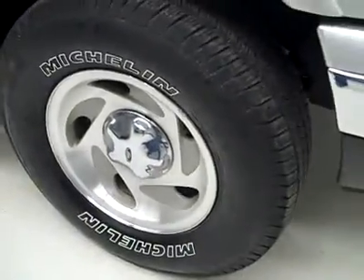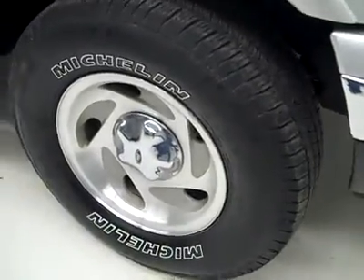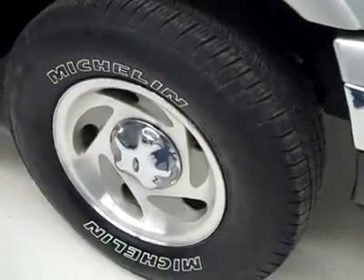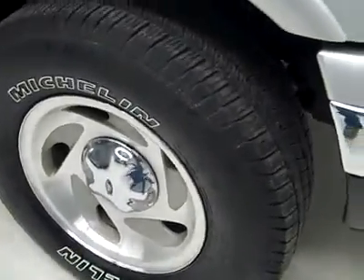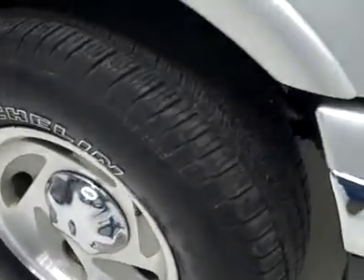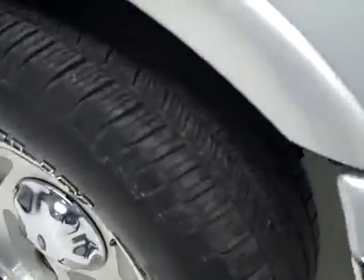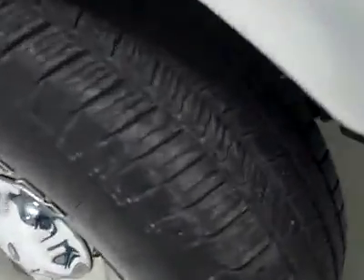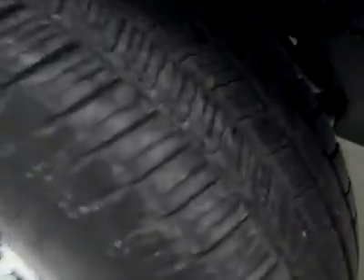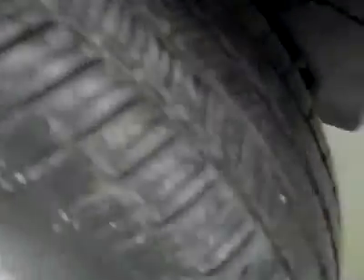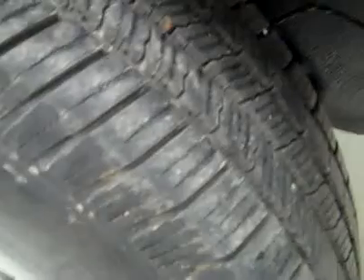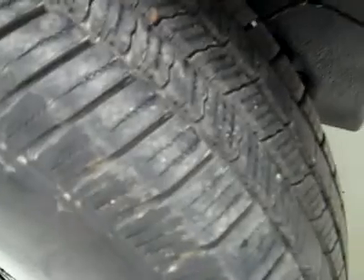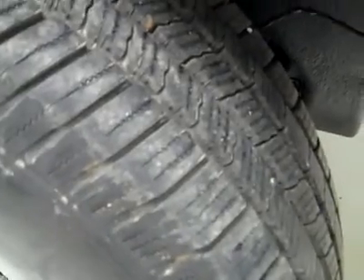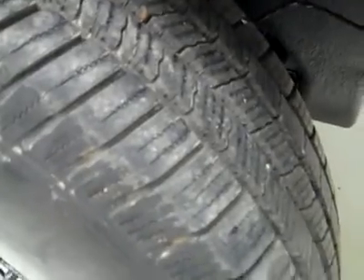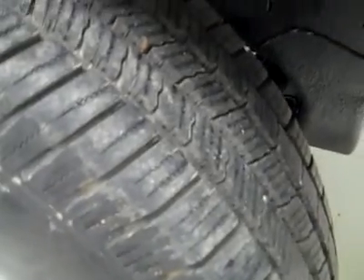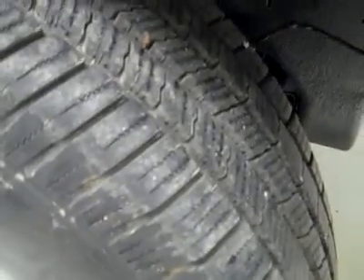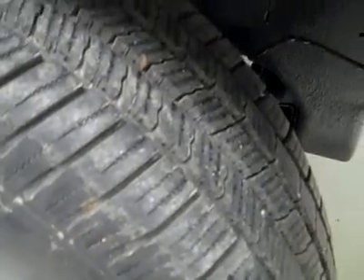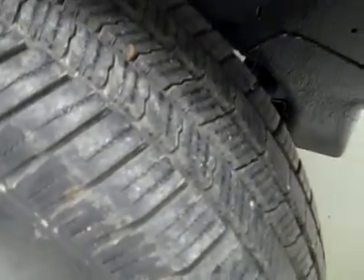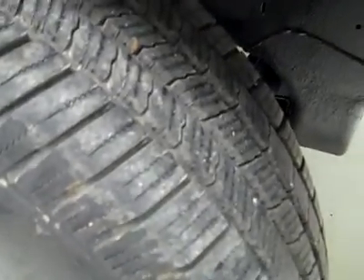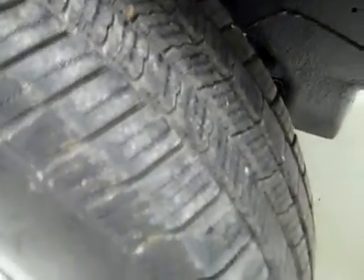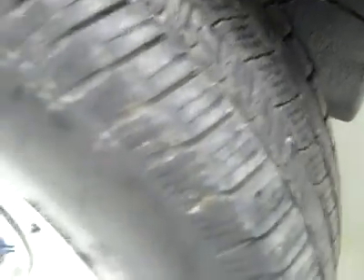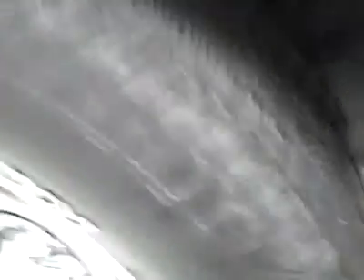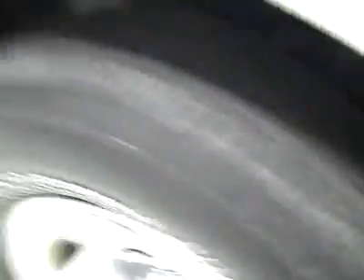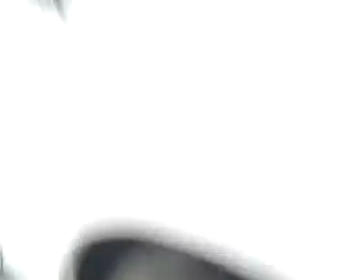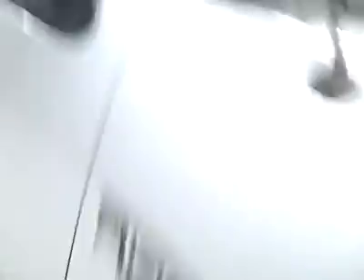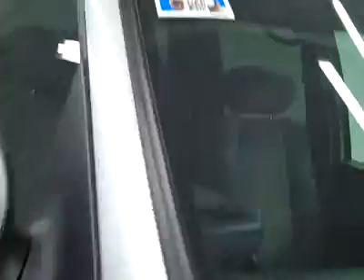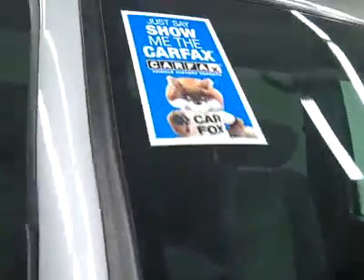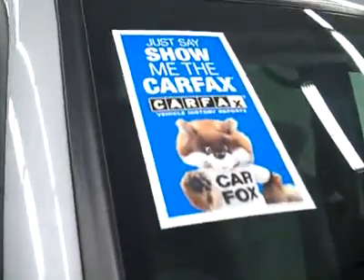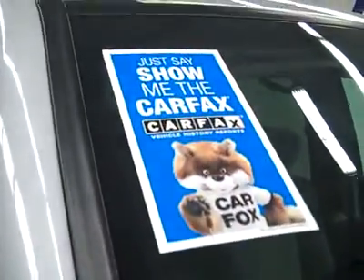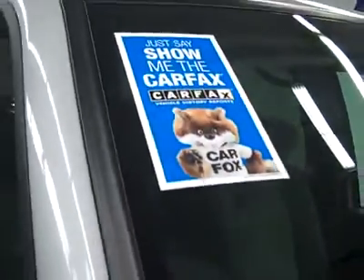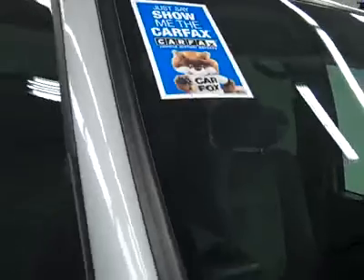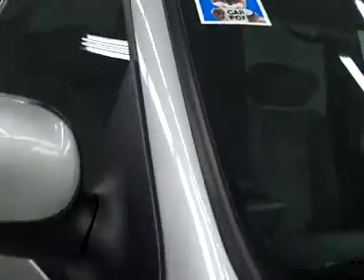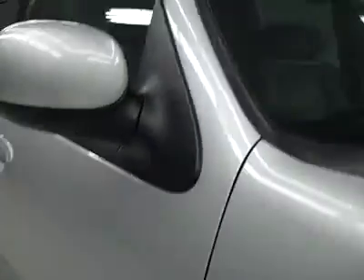These Michelin tires have quite a bit of tread left — I'm going to say around 80%, maybe even a bit more. And the vehicle has a clean Carfax.